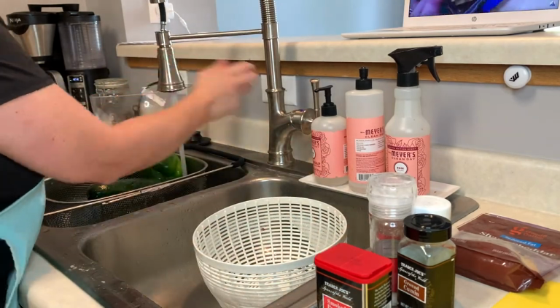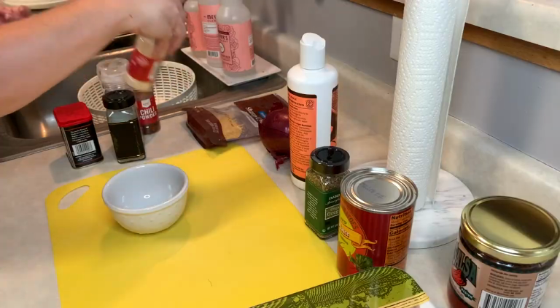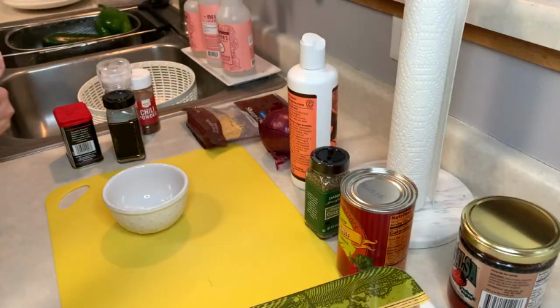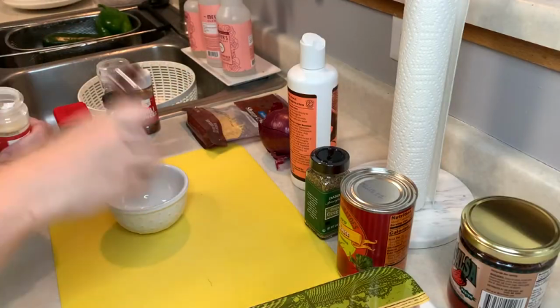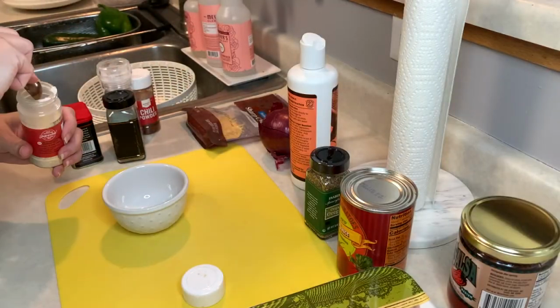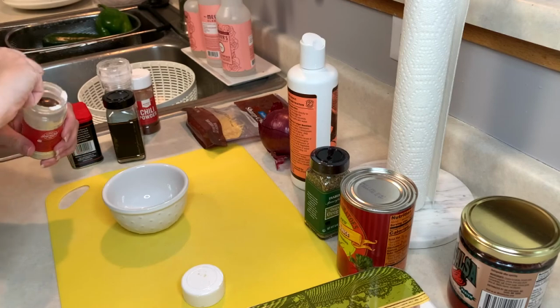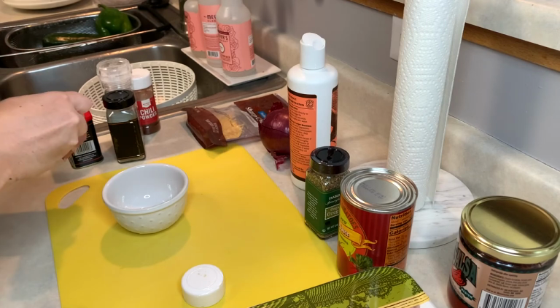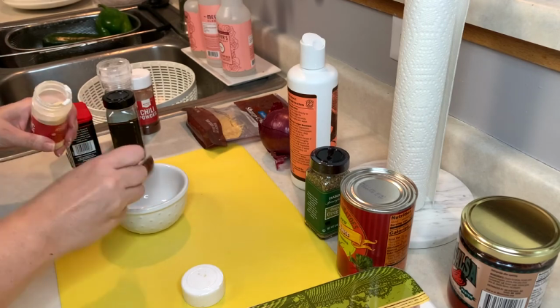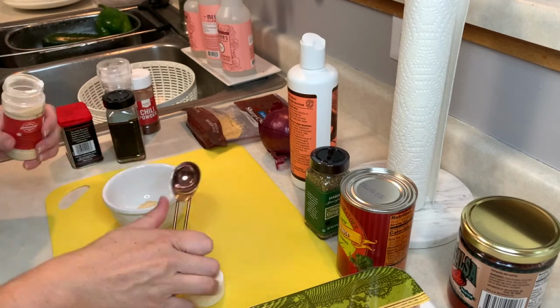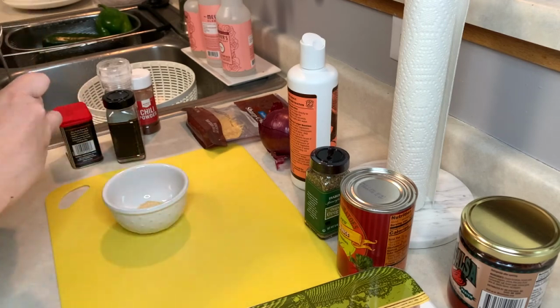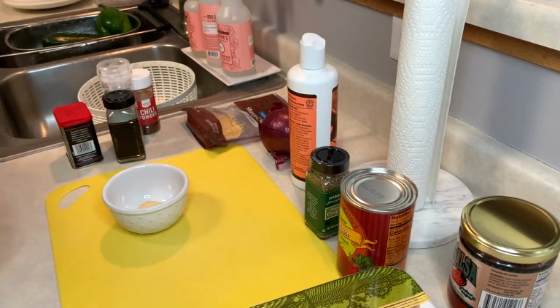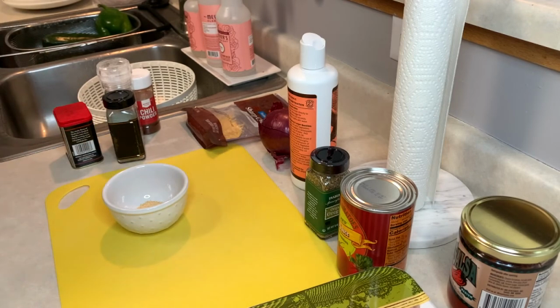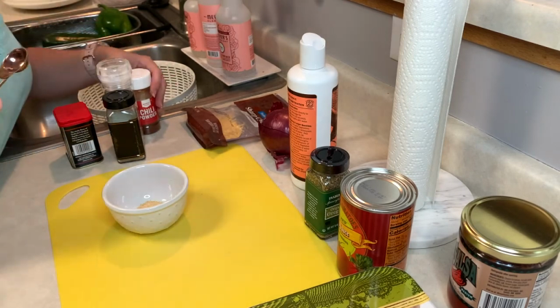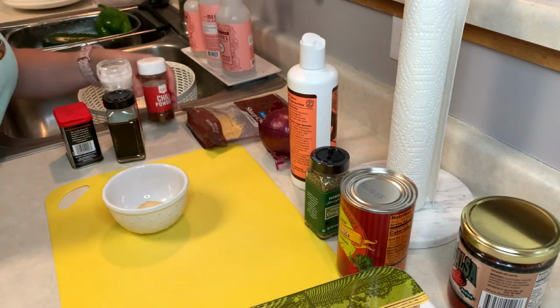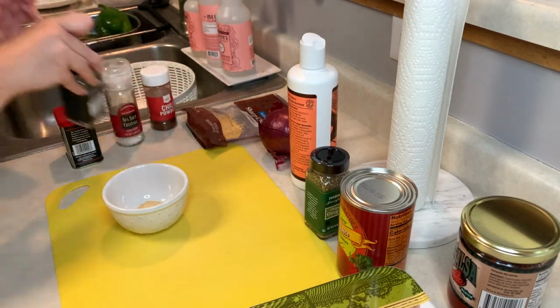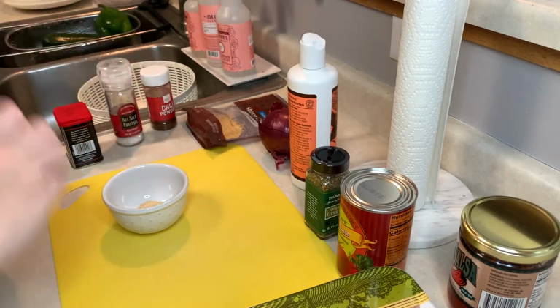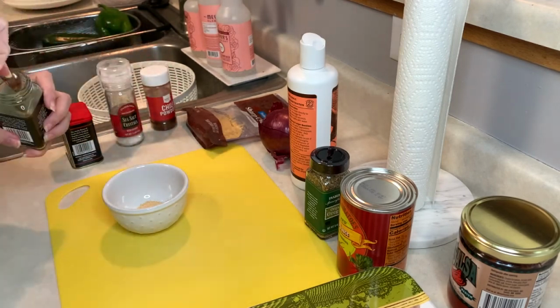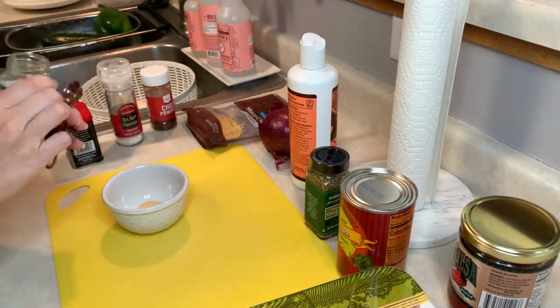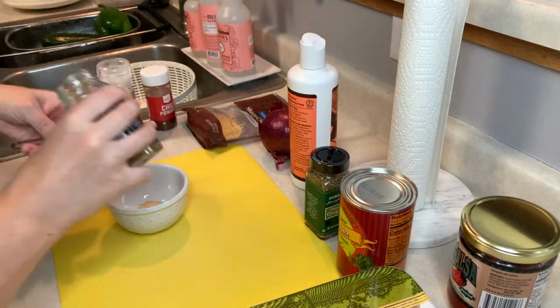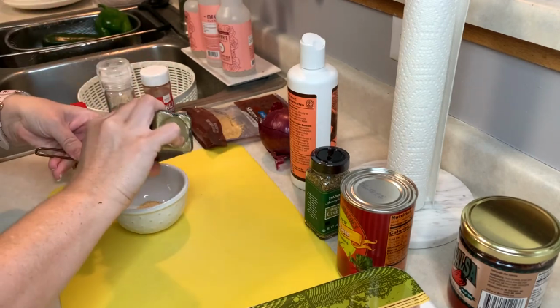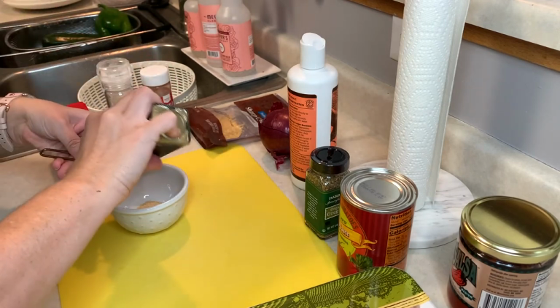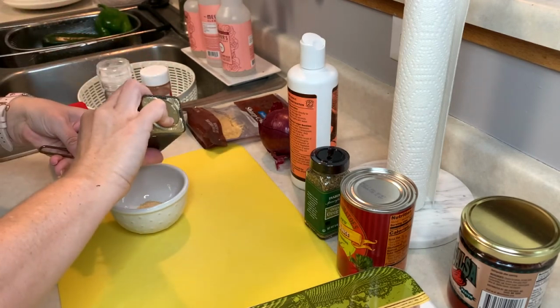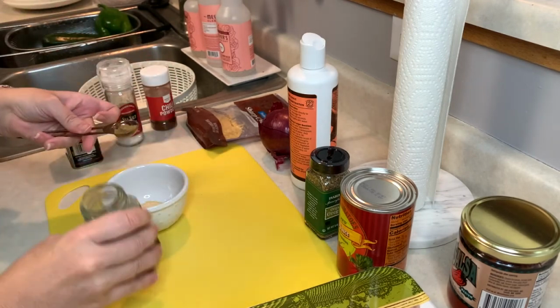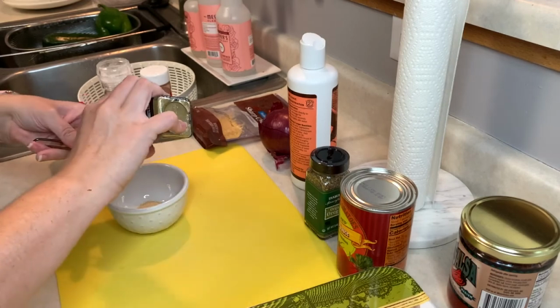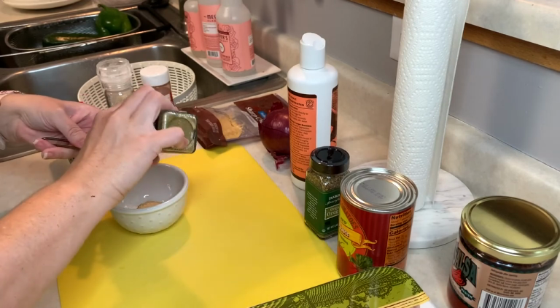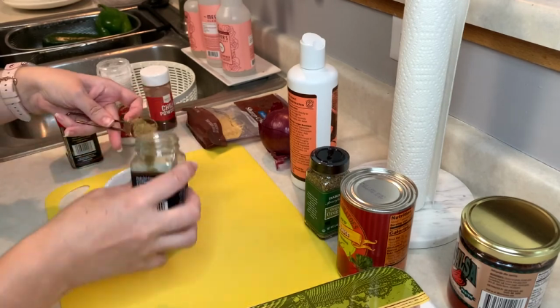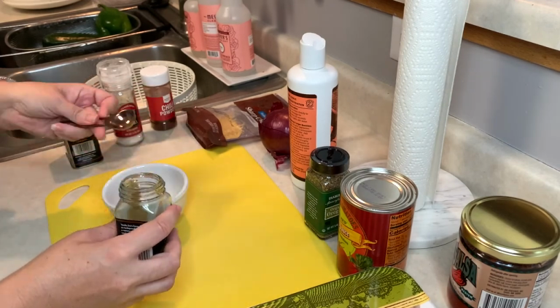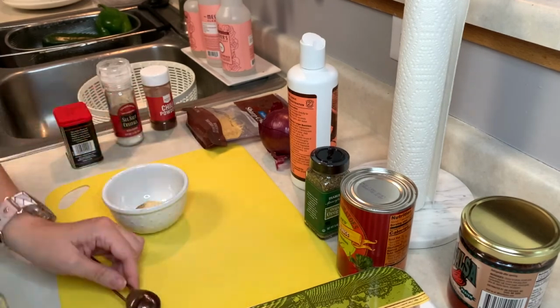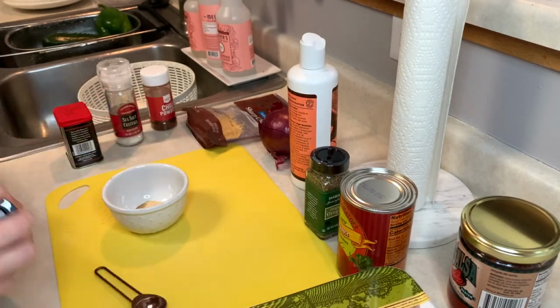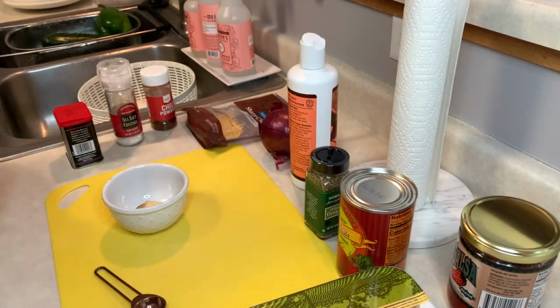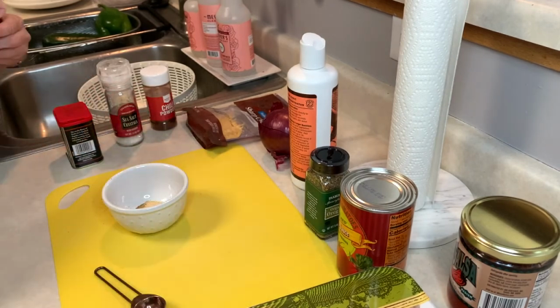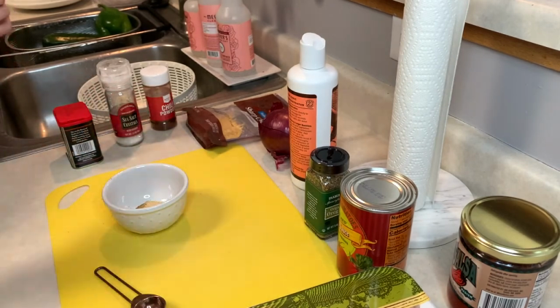Now I'm measuring out all the spices. Doing this beforehand just makes everything go a lot smoother and quicker when I'm actually in the midst of making the recipe.